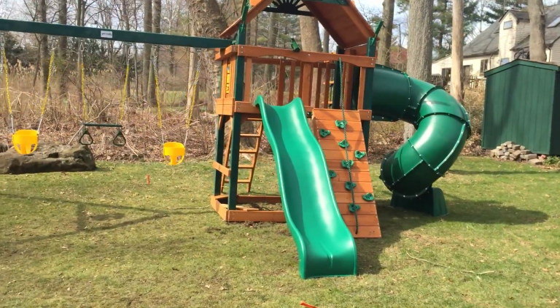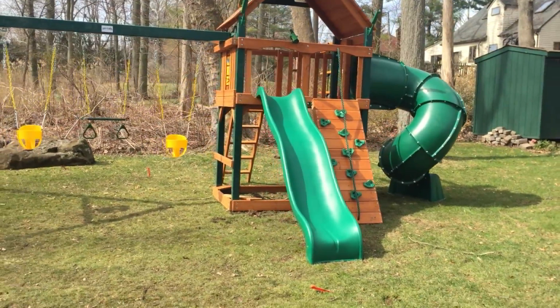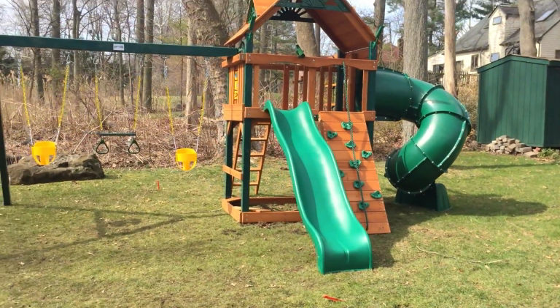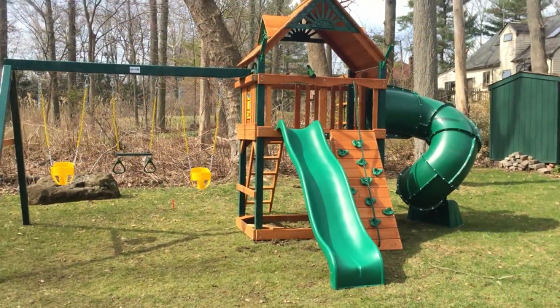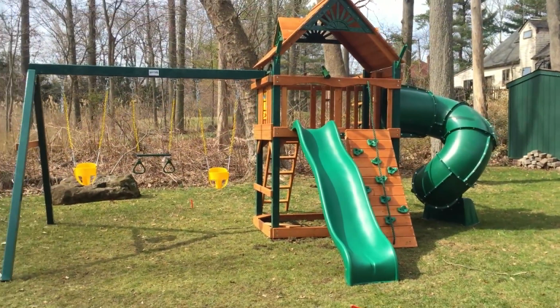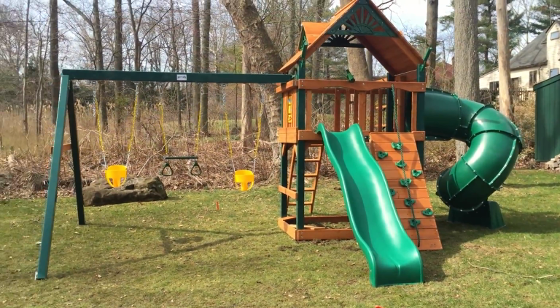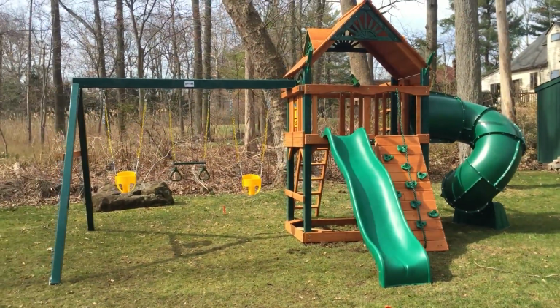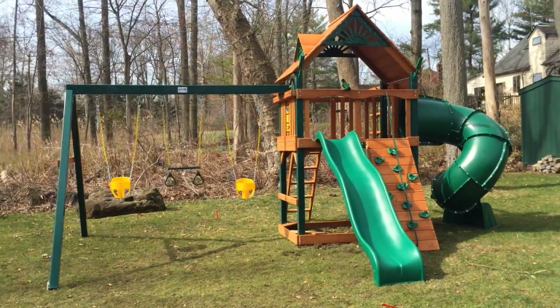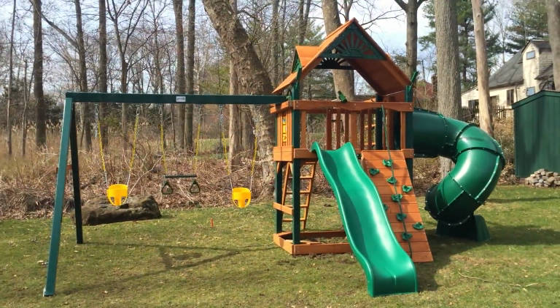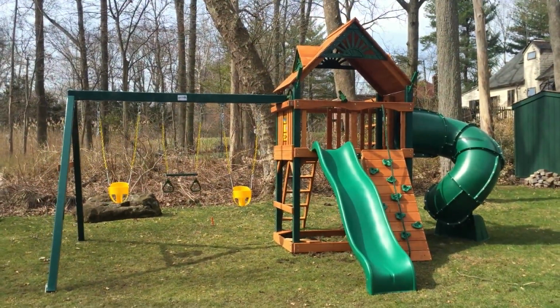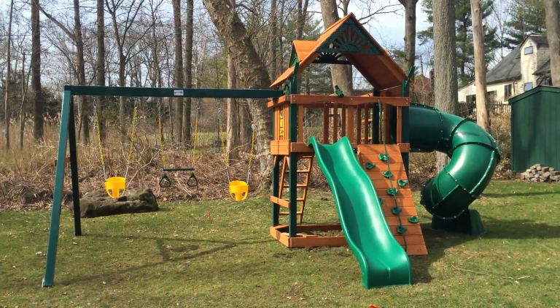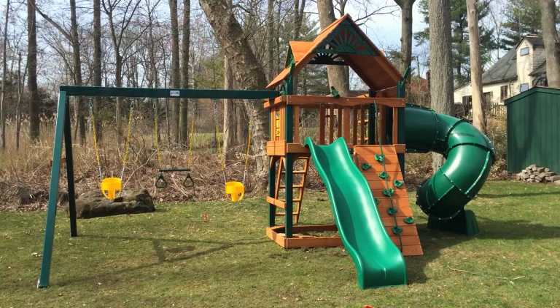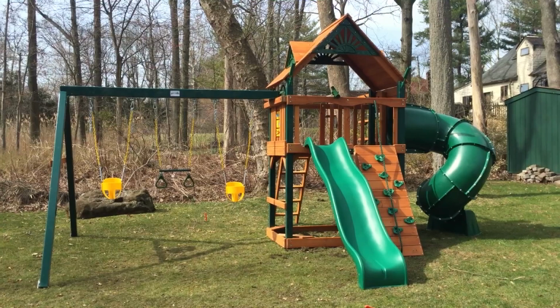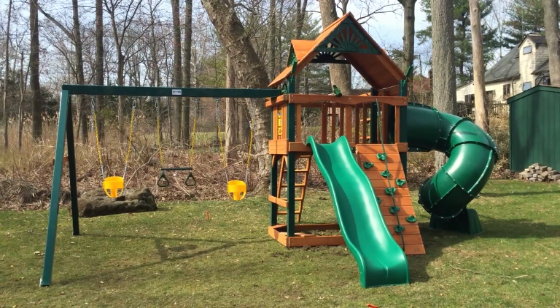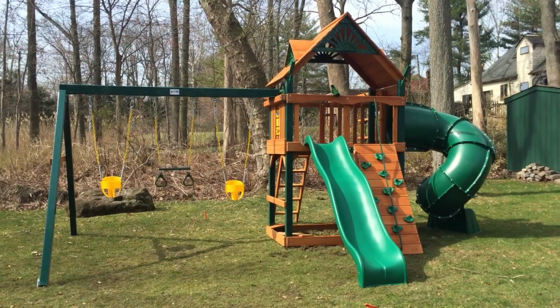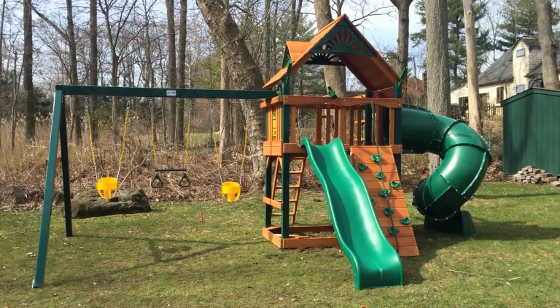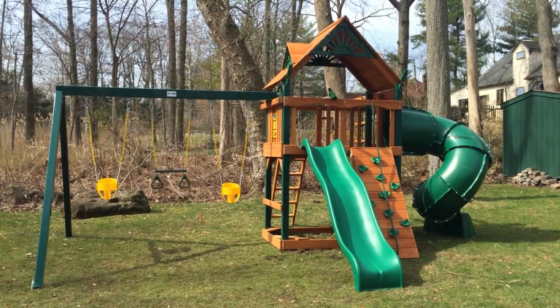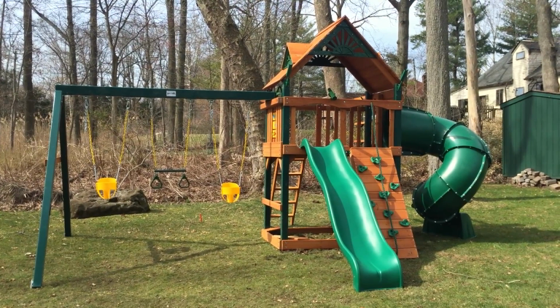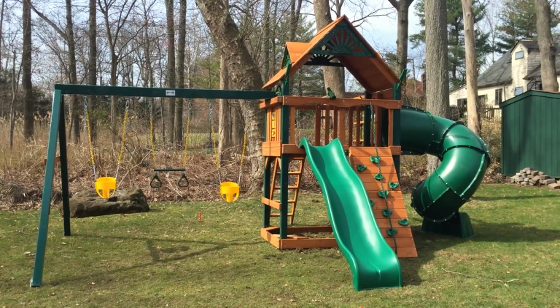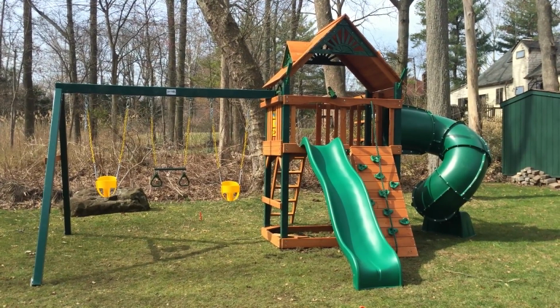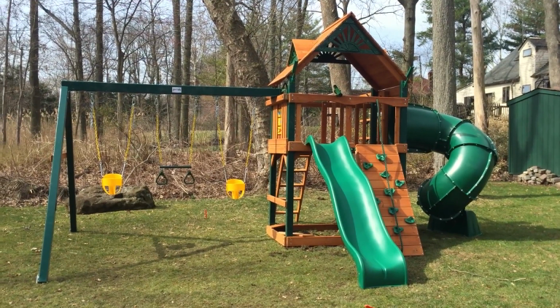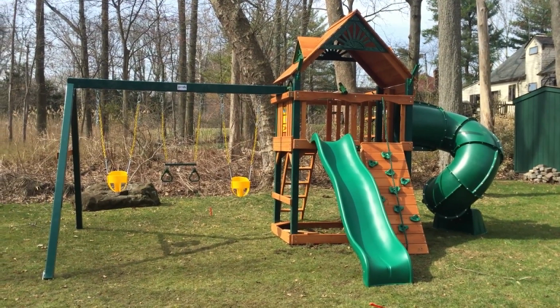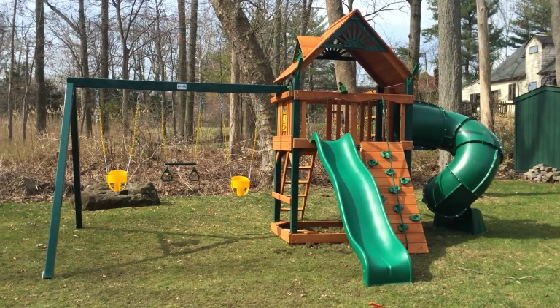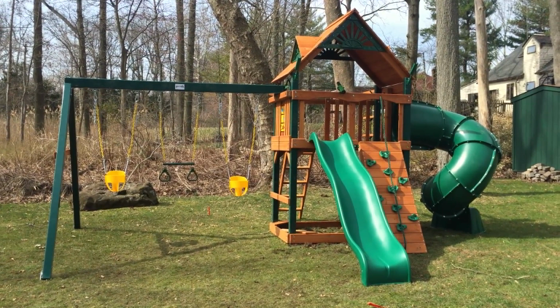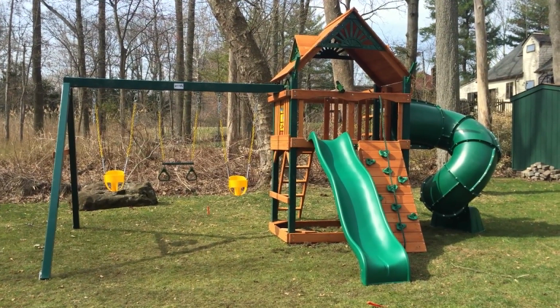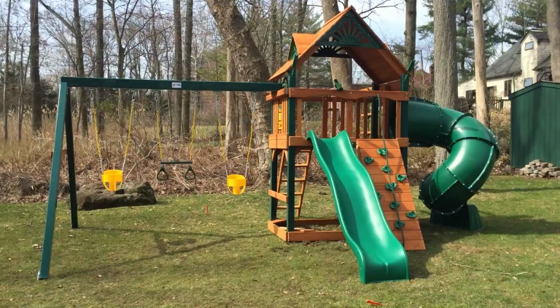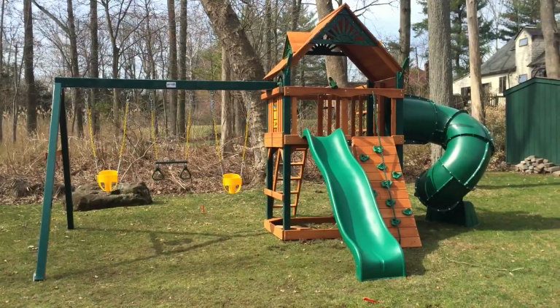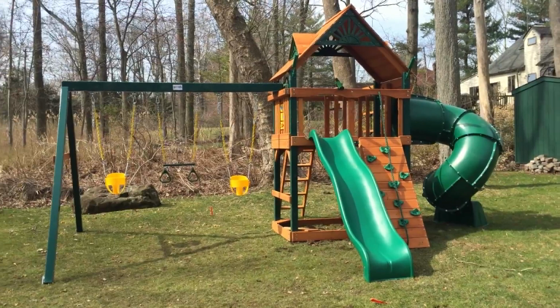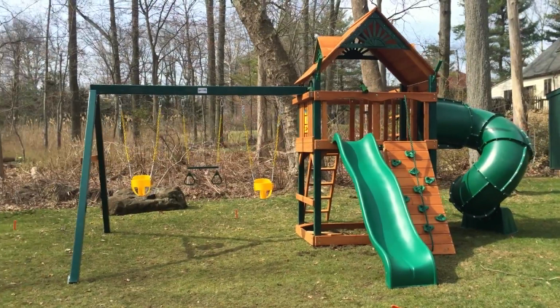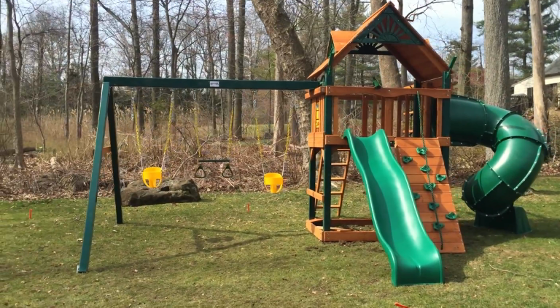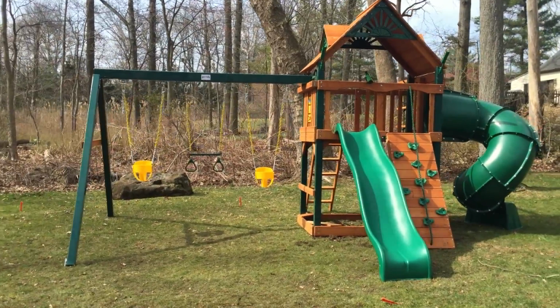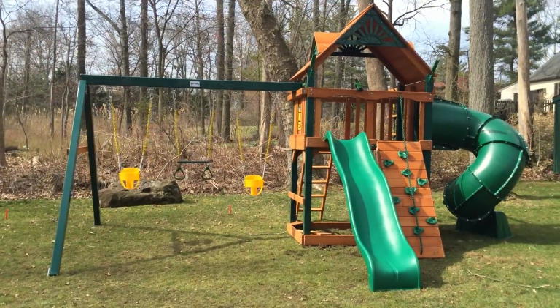Like all Gorilla, Swing Set Paradise has a 10-year warranty. You can get yours today at swingsetparadise.com — click the link in the video or in the description. Free shipping, no sales tax on all states except for New Jersey.